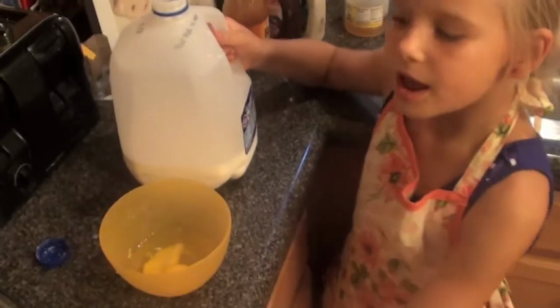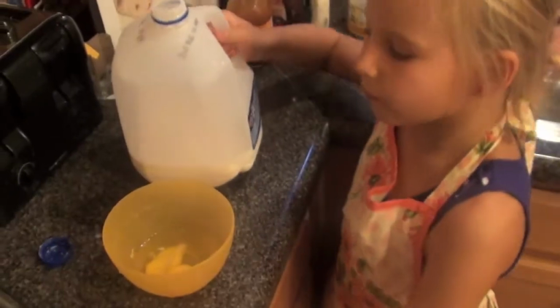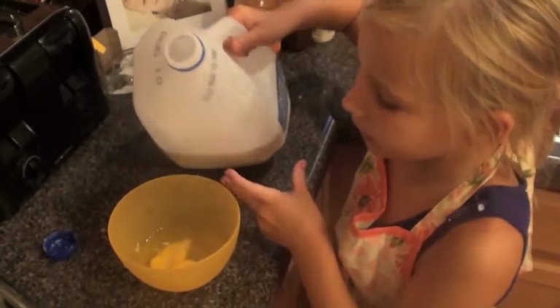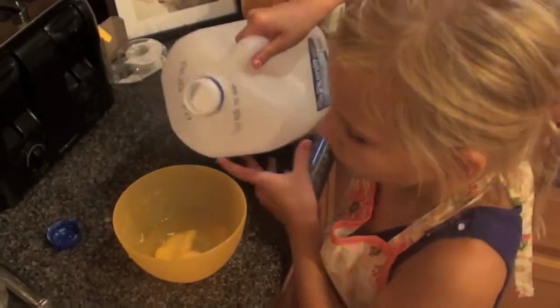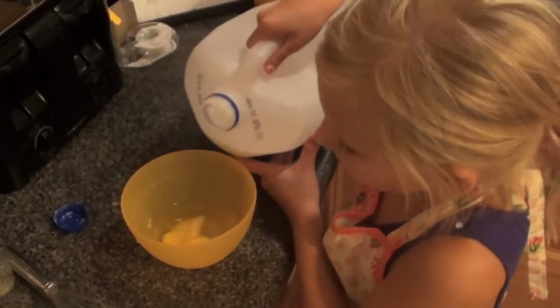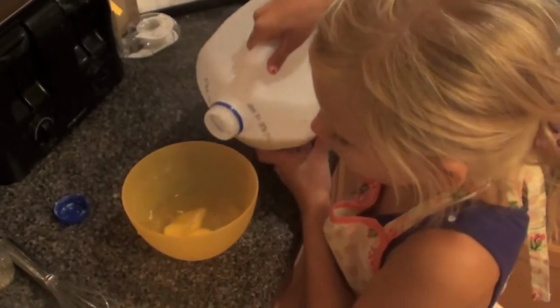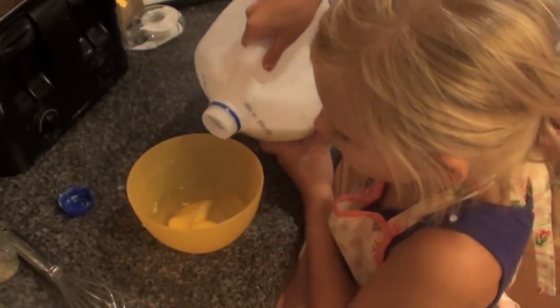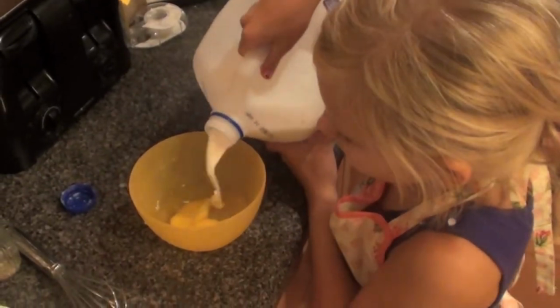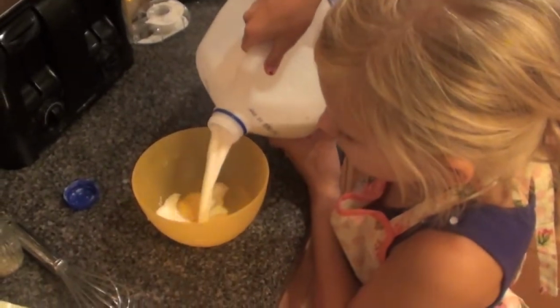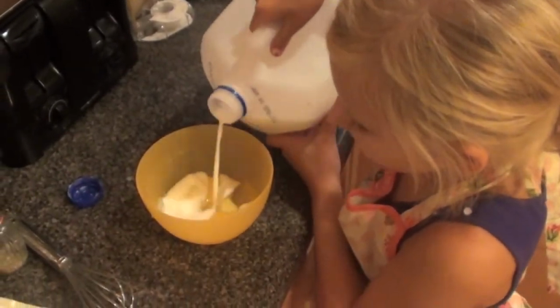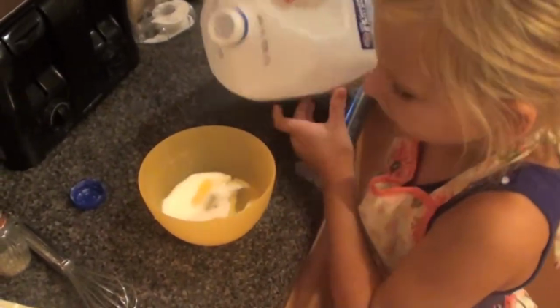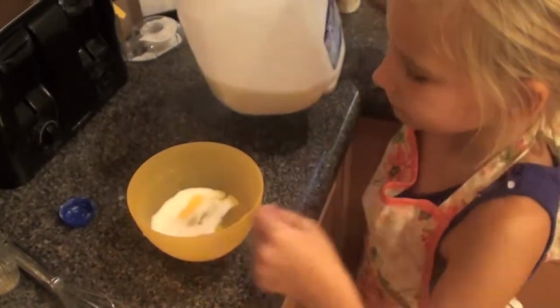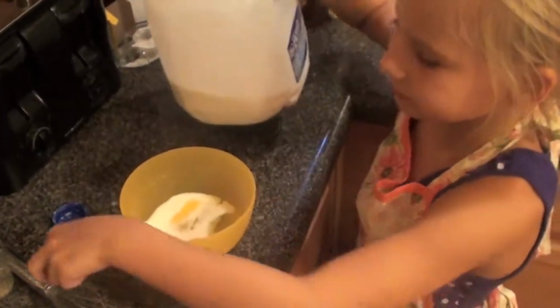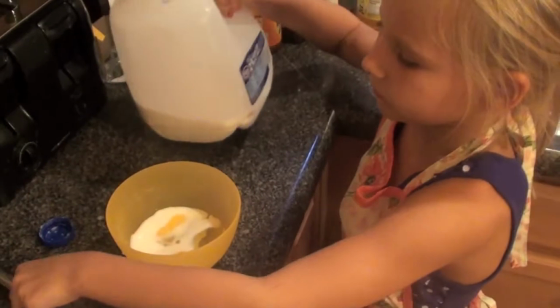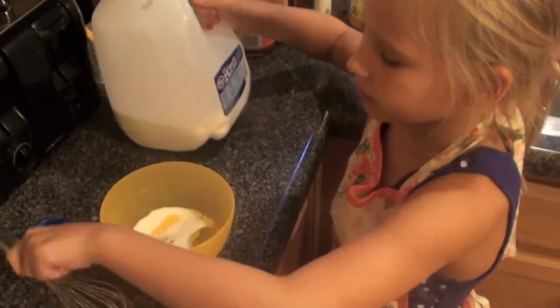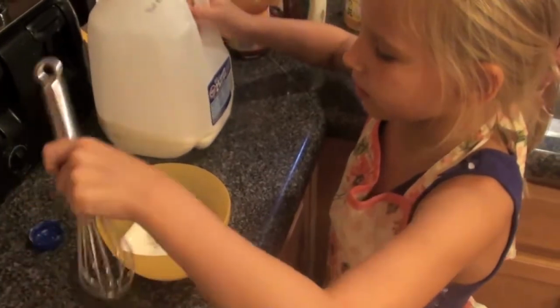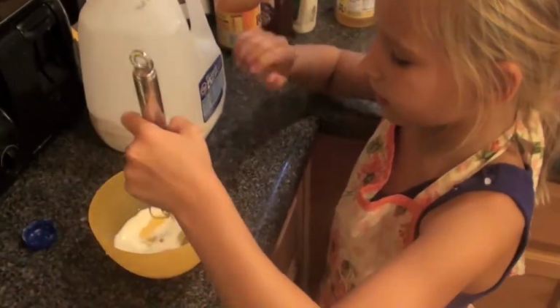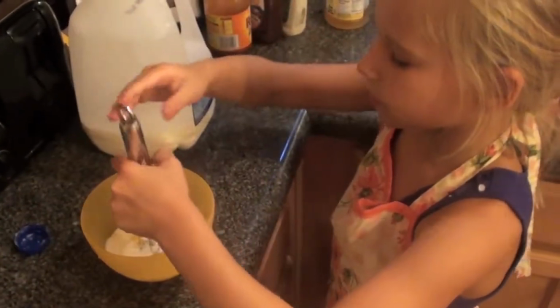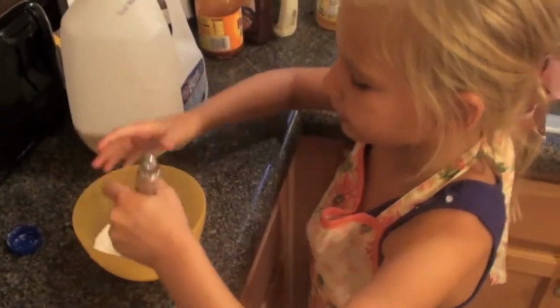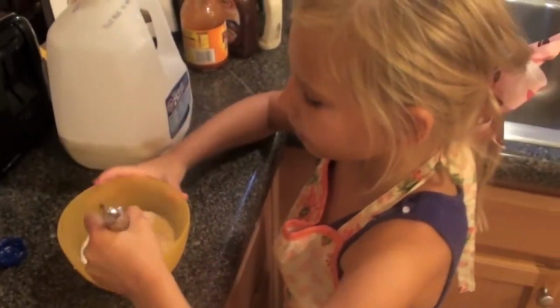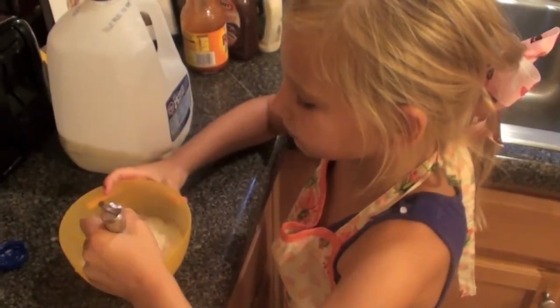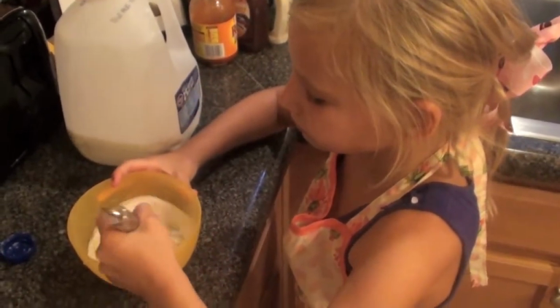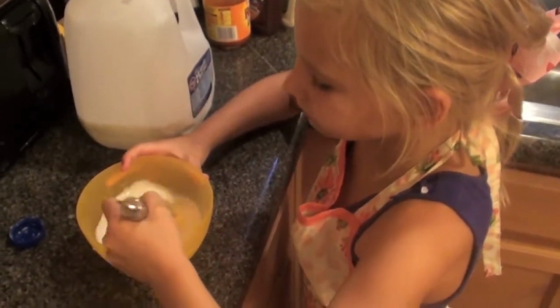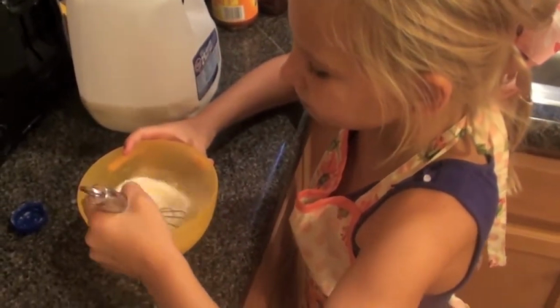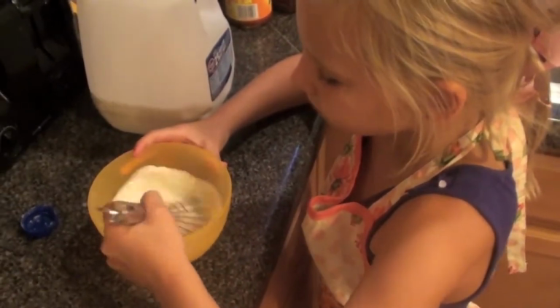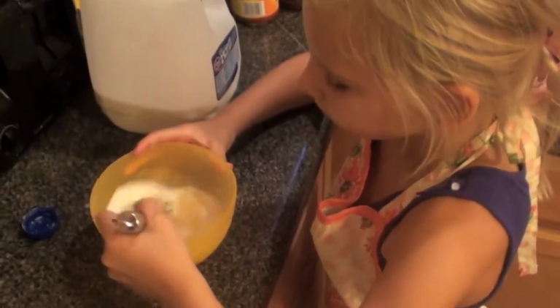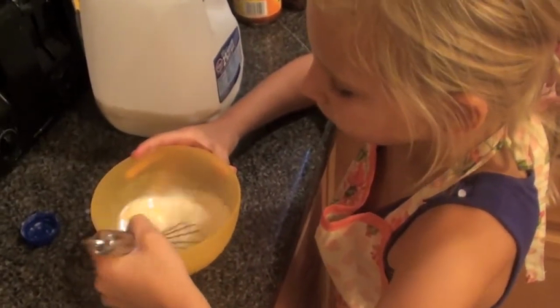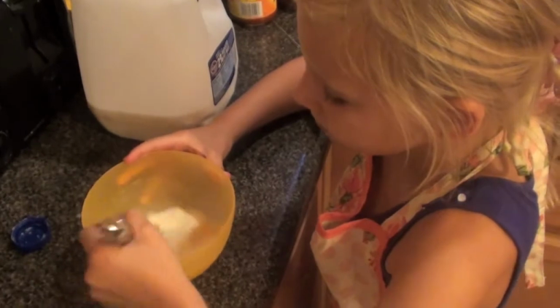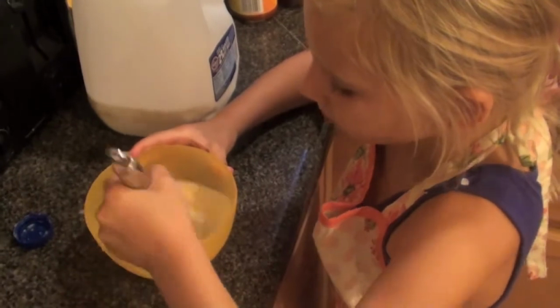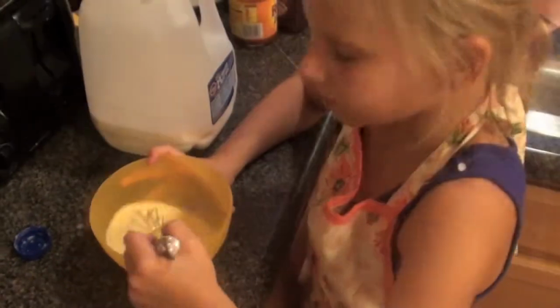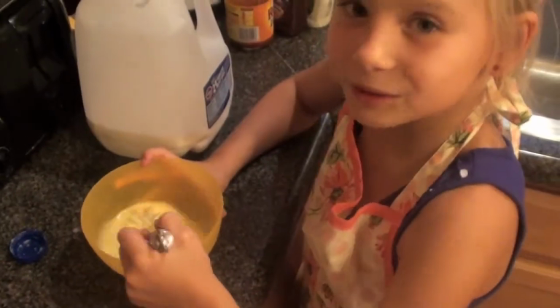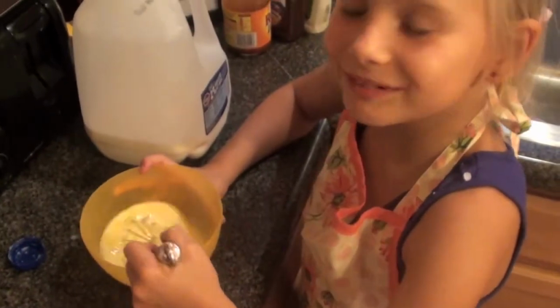Now we are going to add a little bit of milk, just barely any. Then we are going to whisk it up. Whisk, whisk, whisk.